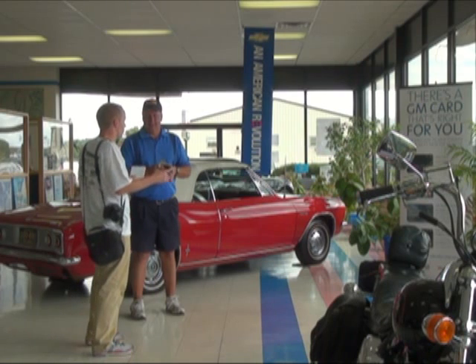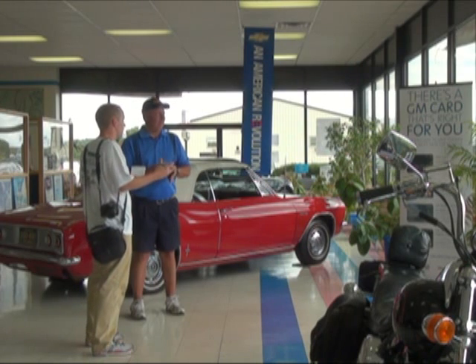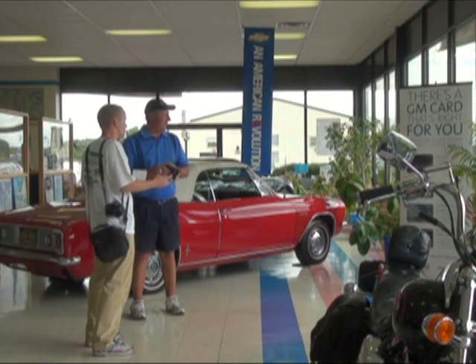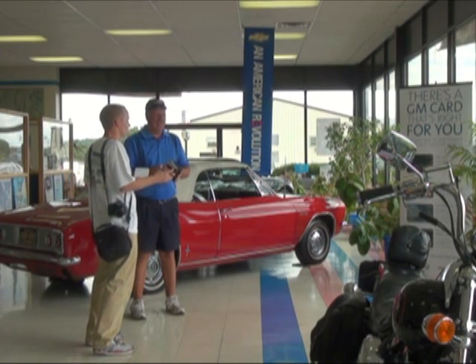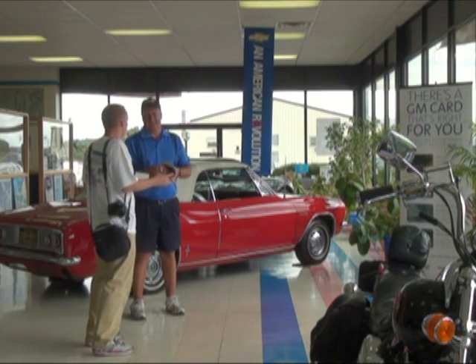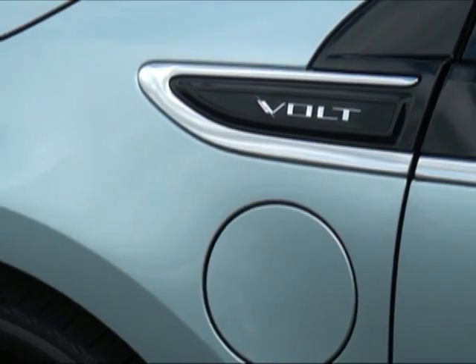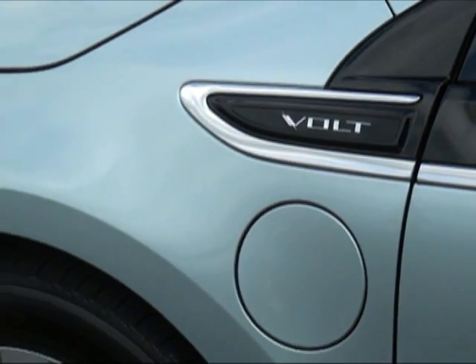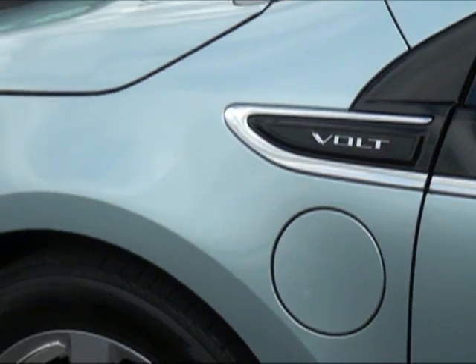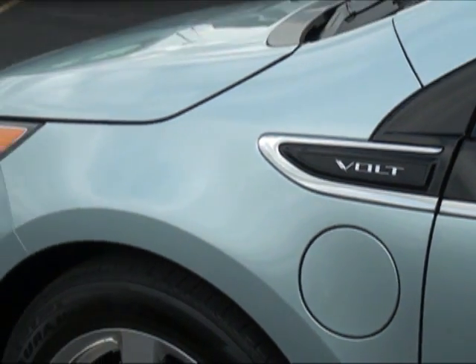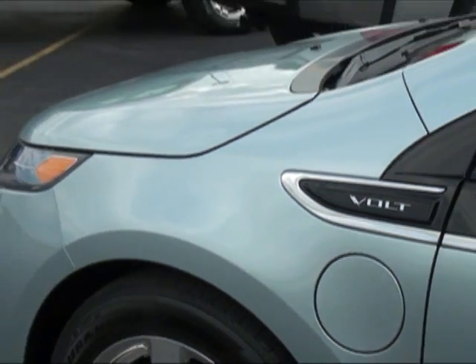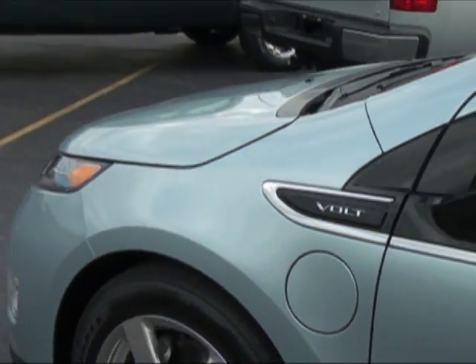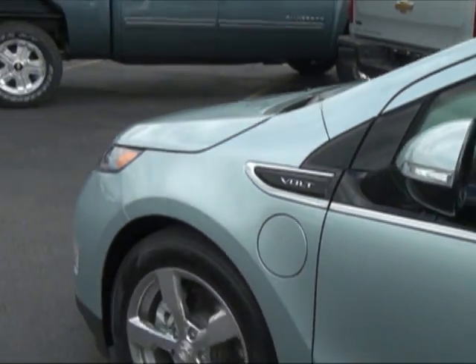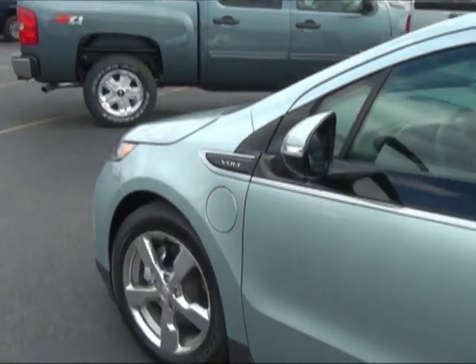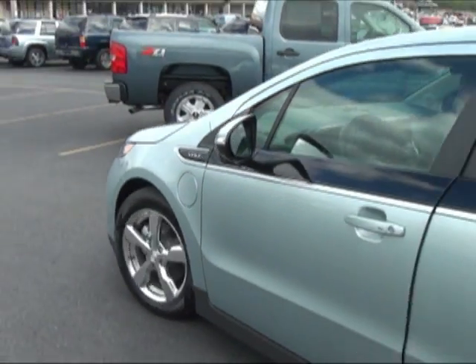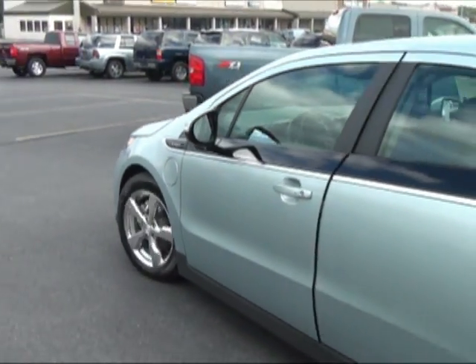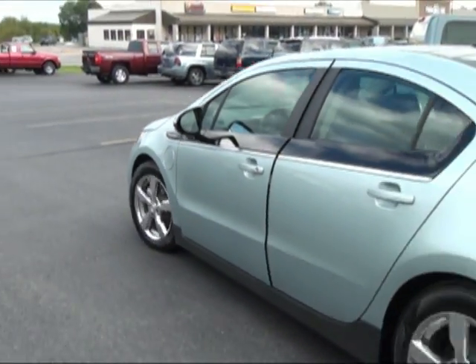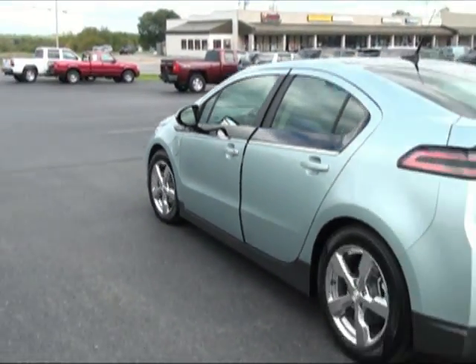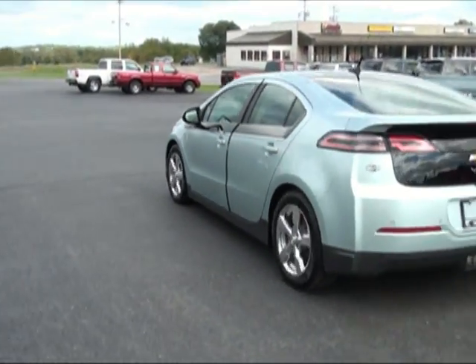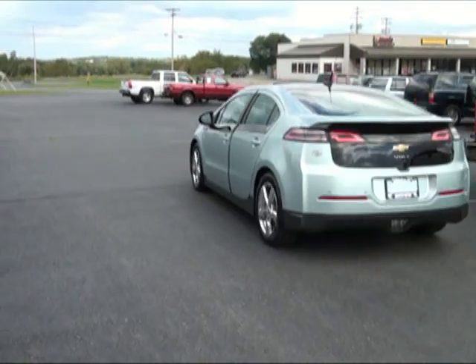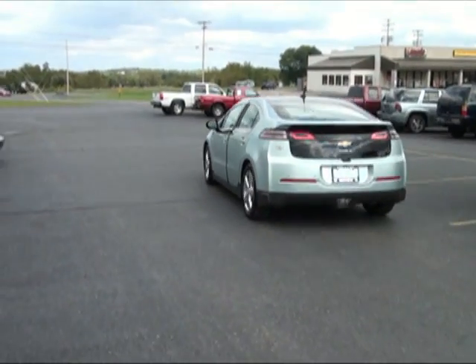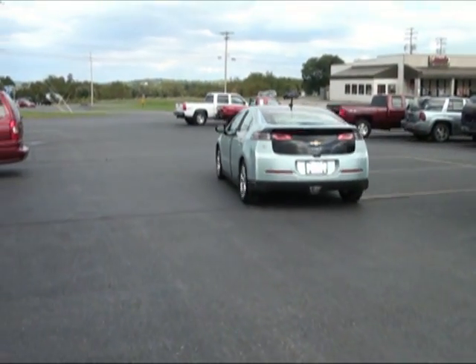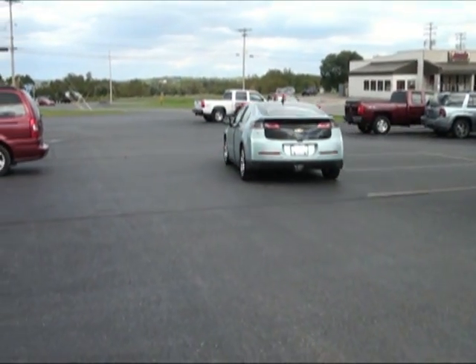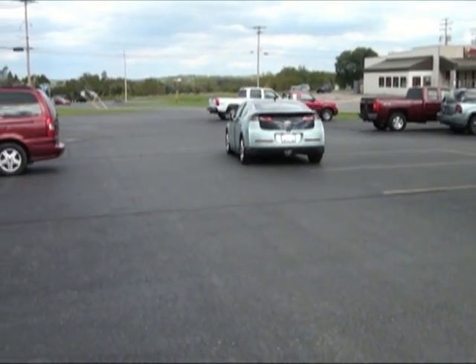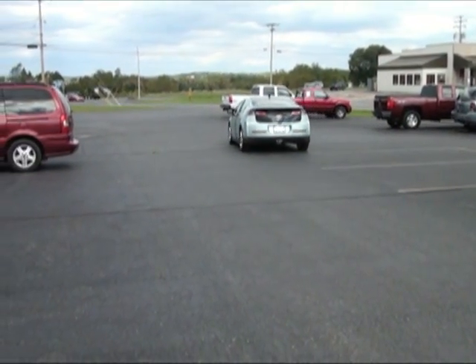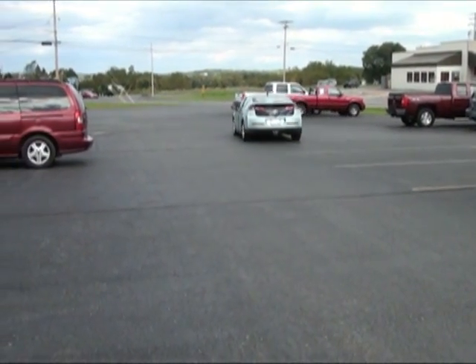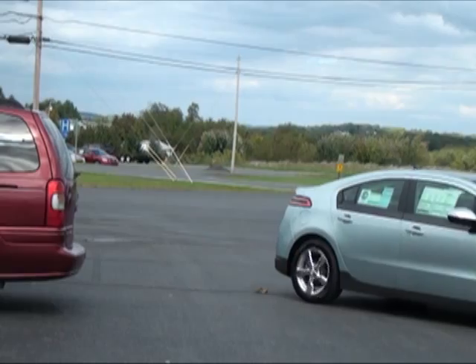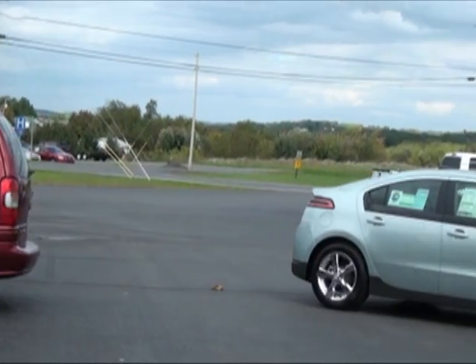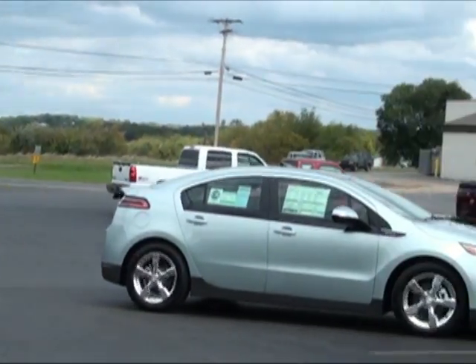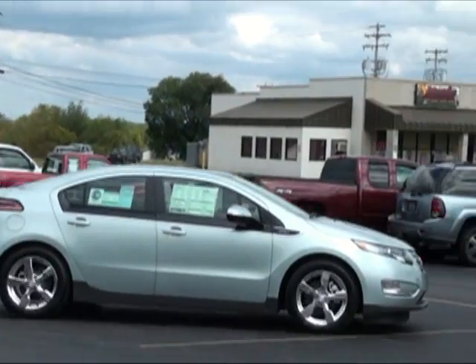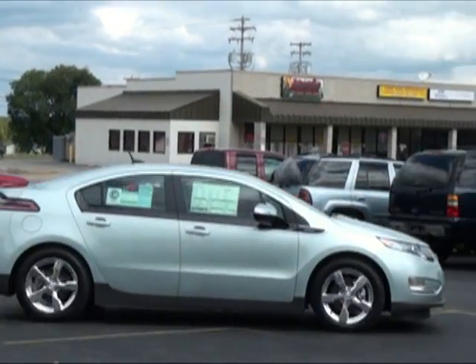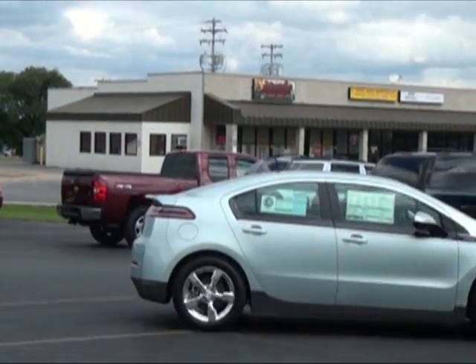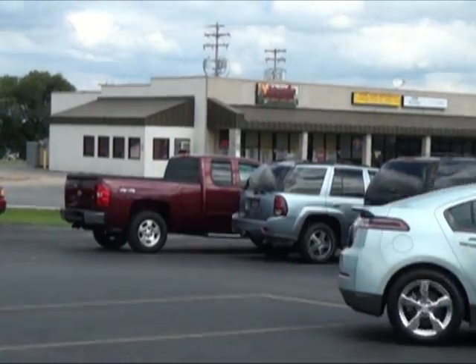As Kevin and I stood waiting on the Mayhew Chevrolet parking lot in Sunrise Summit, salesman Troy Haynes pulled the vehicle up behind us. To our surprise, we didn't hear it until it was basically on top of us. The Volt truly is an extremely quiet vehicle.